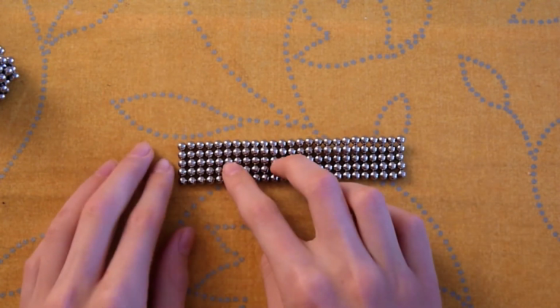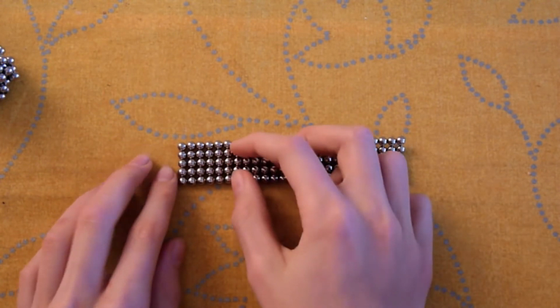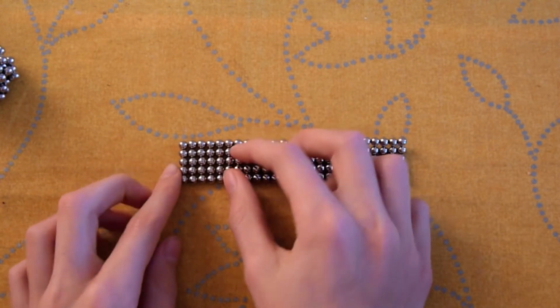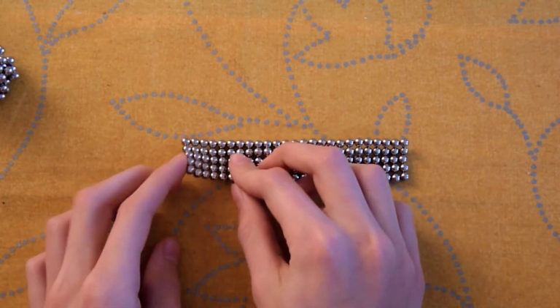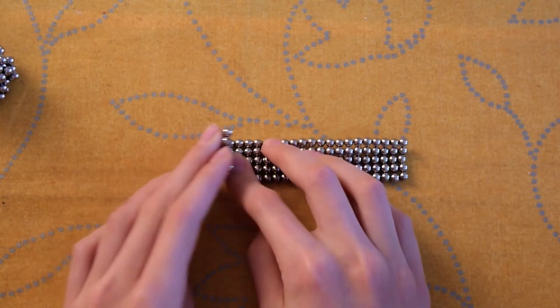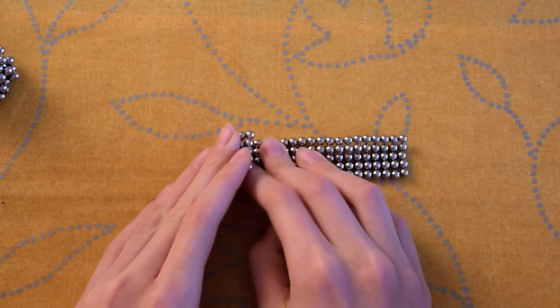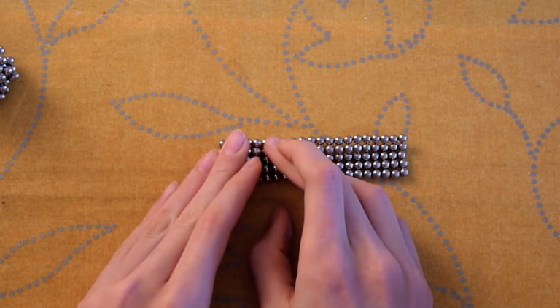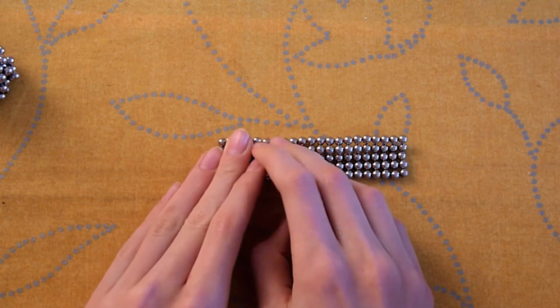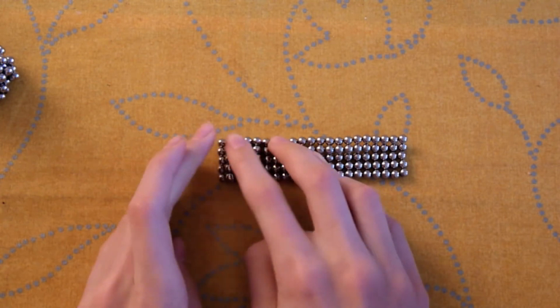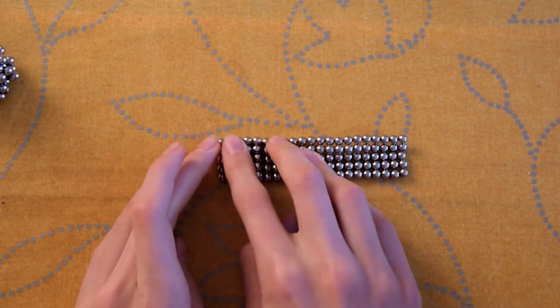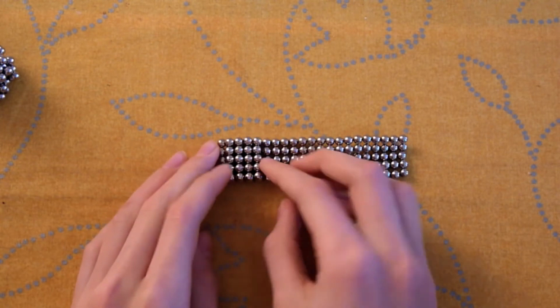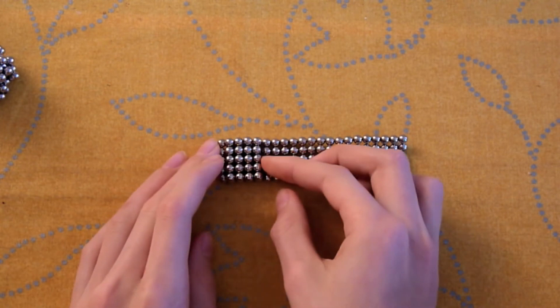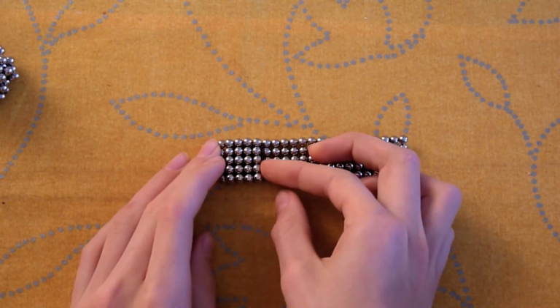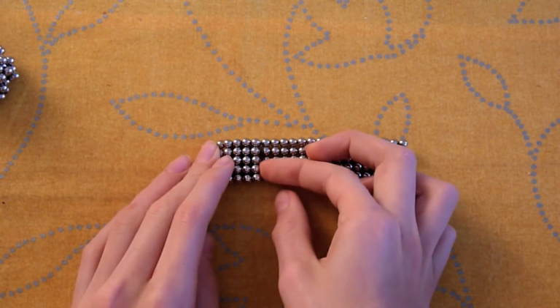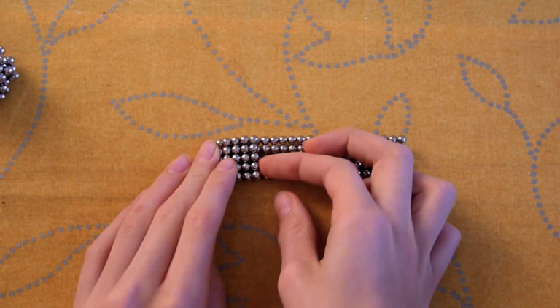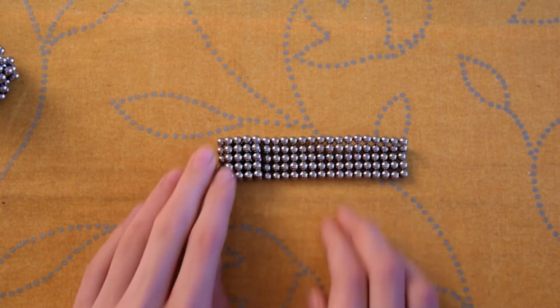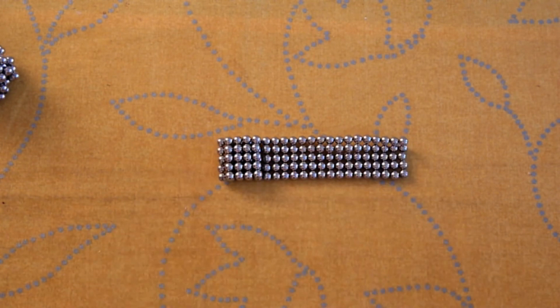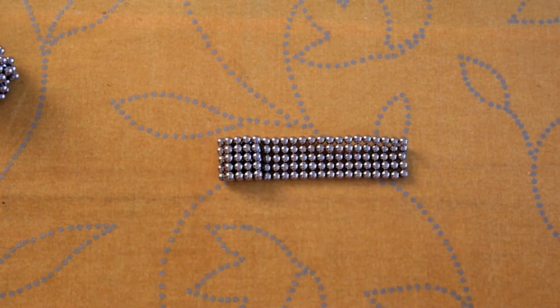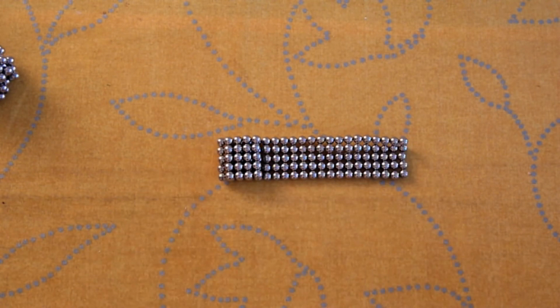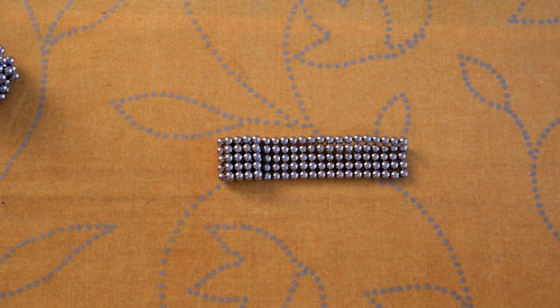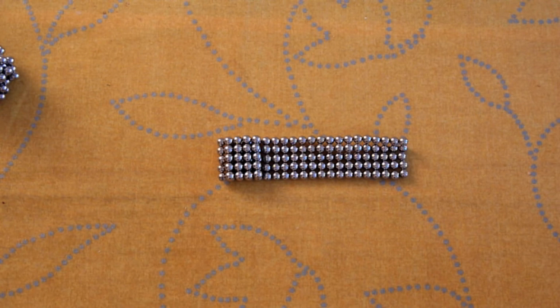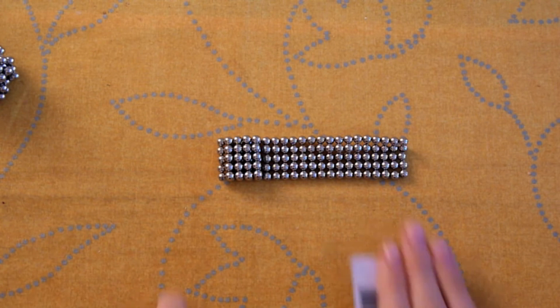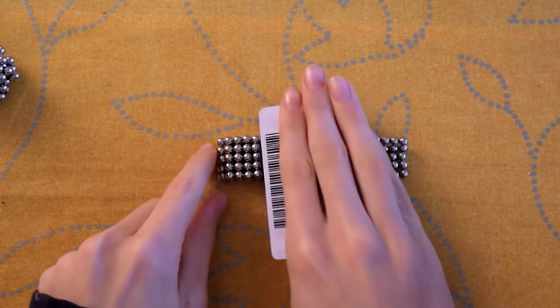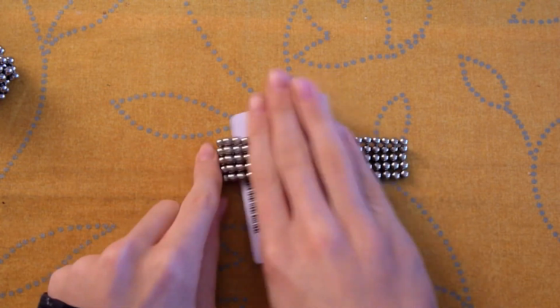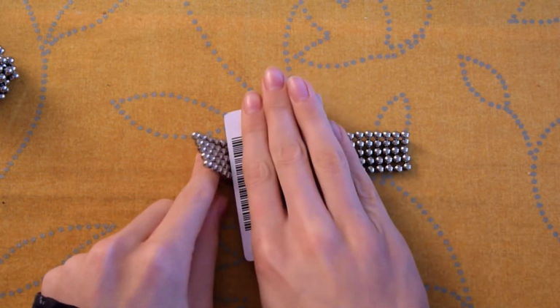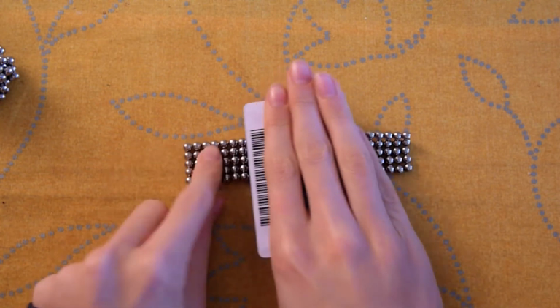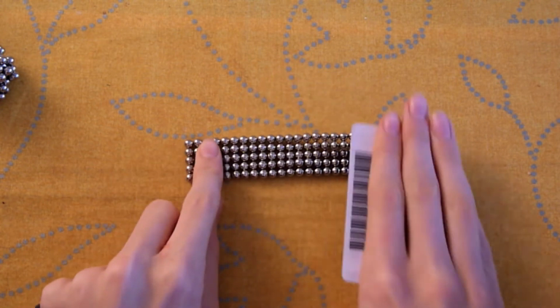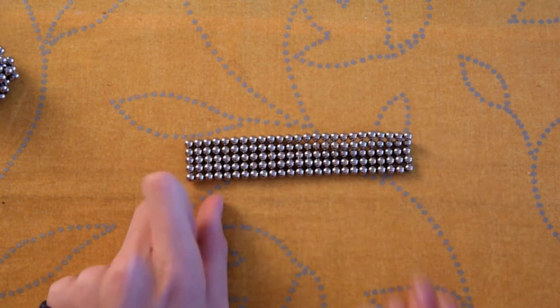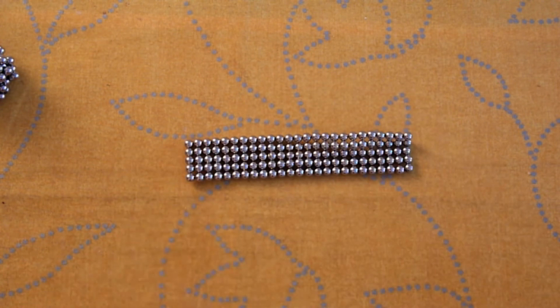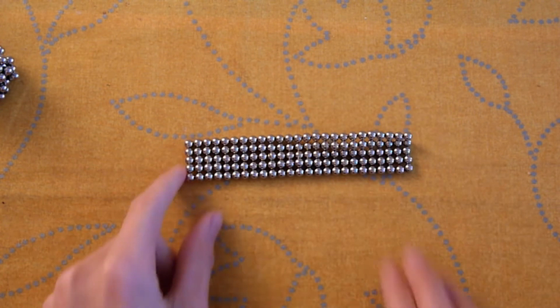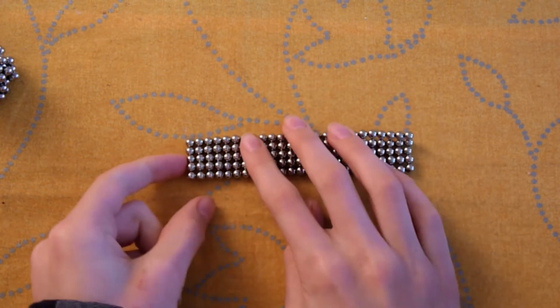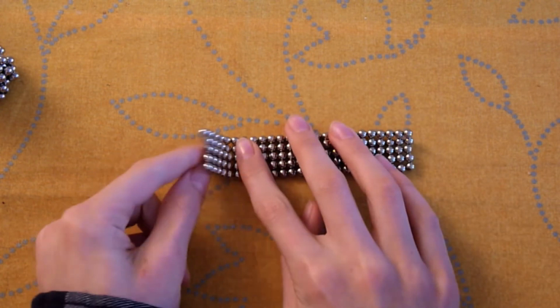Start folding them. Count out 5 and fold it like this. Here I've messed up — I've only counted out 4. Here's a pro tip: use a card, like a credit card, and cut it away like such.